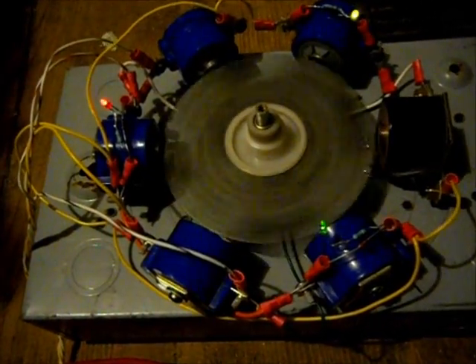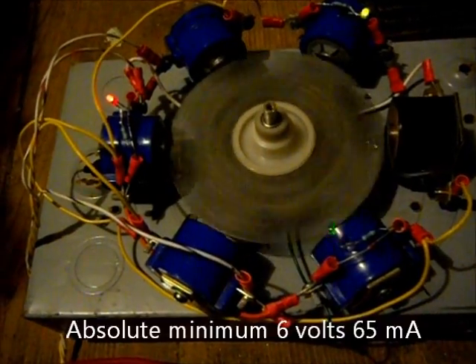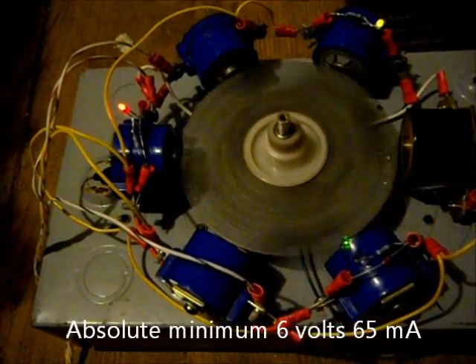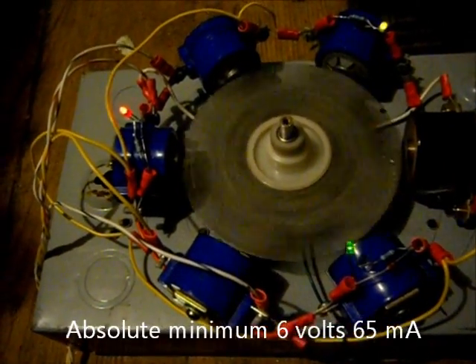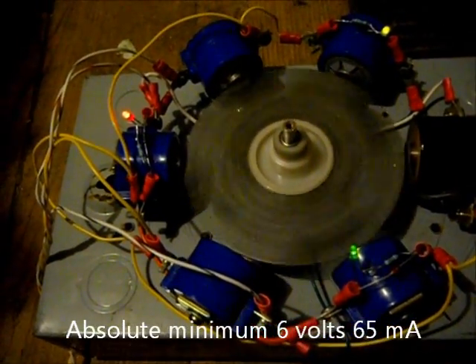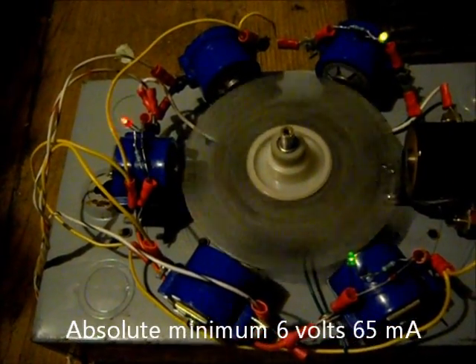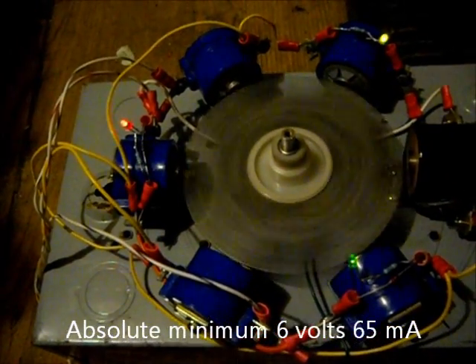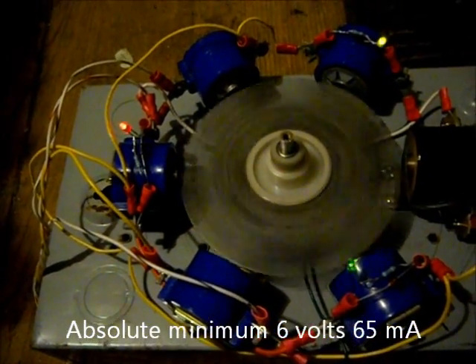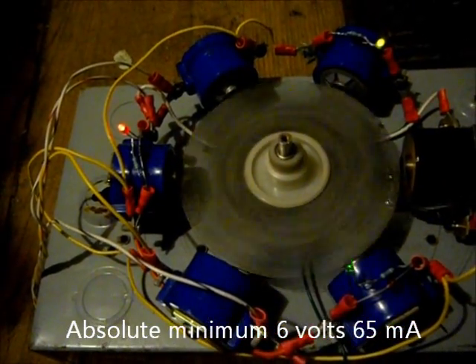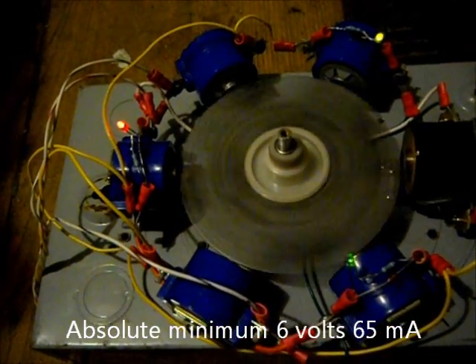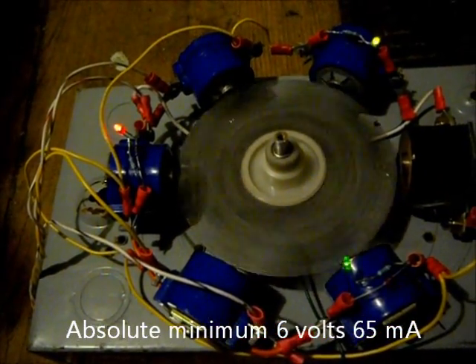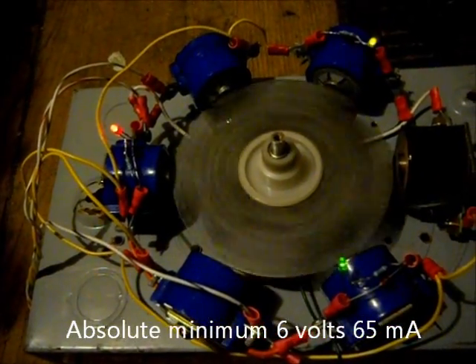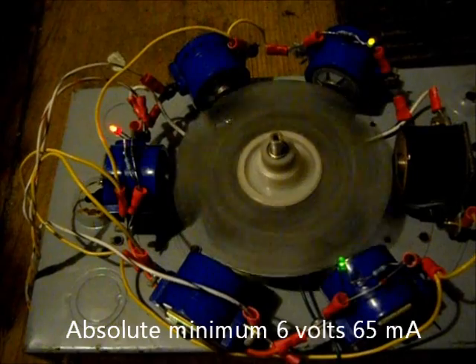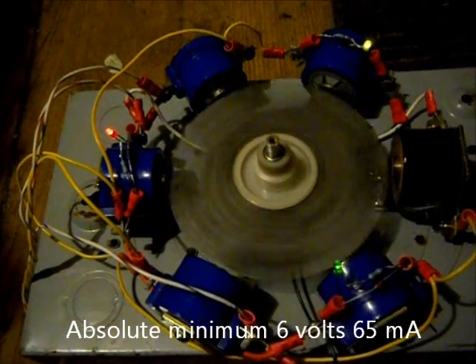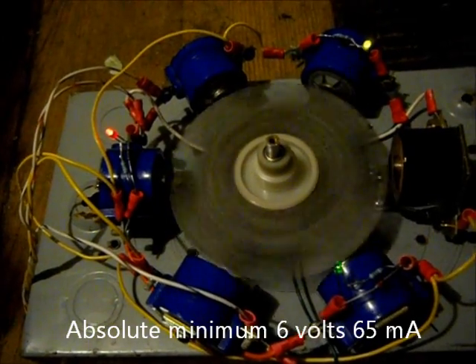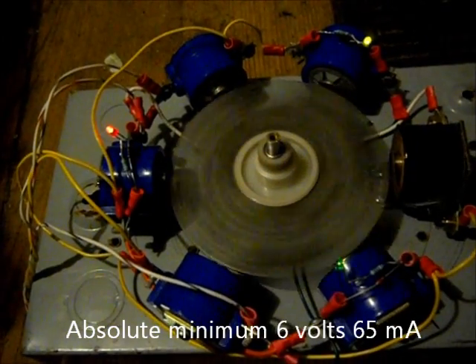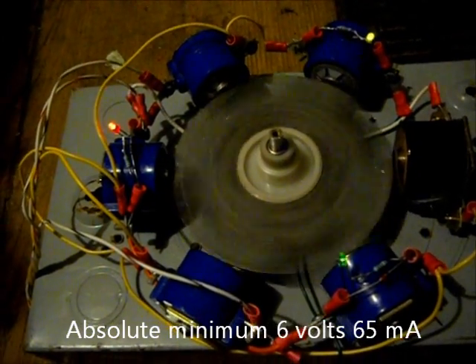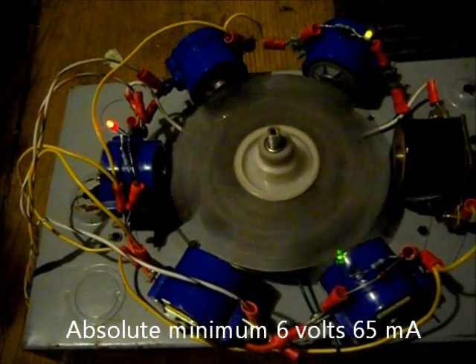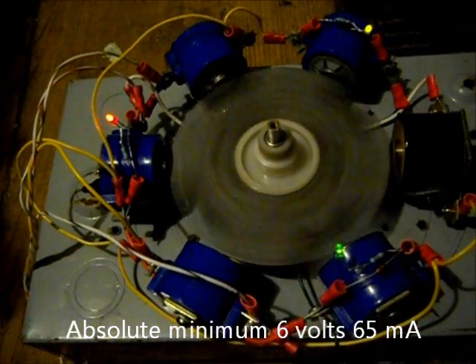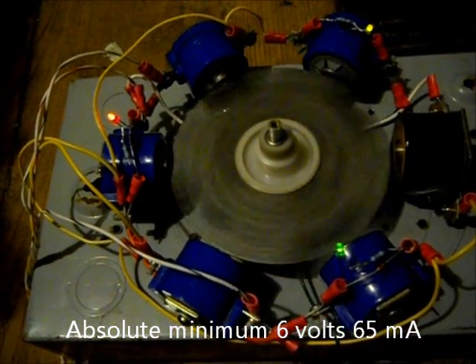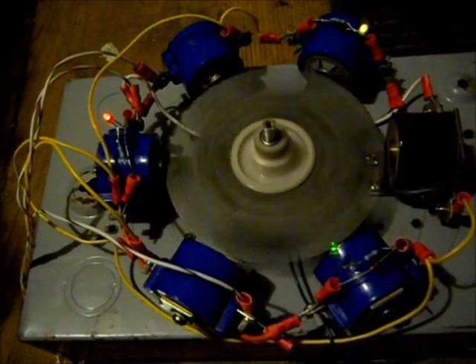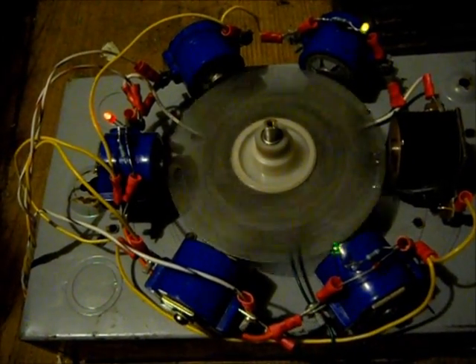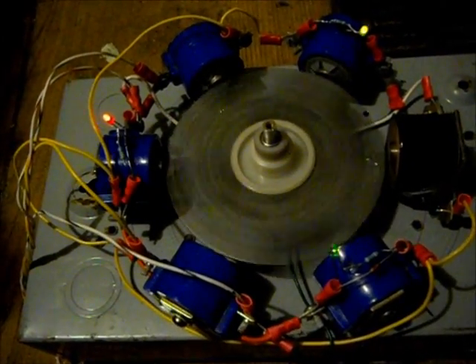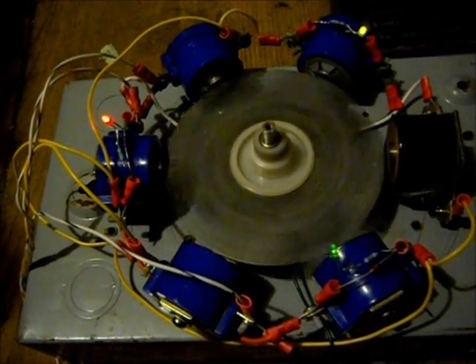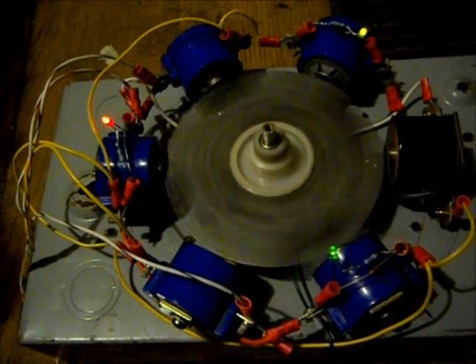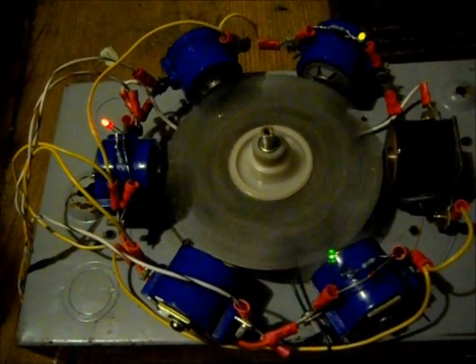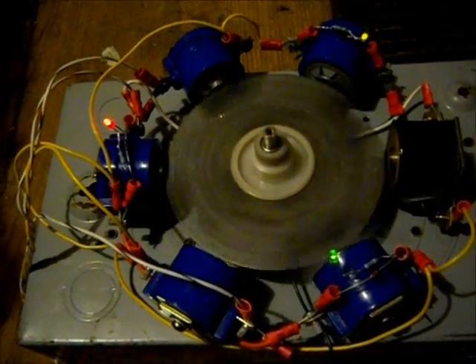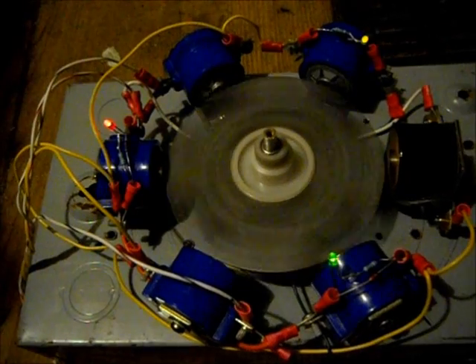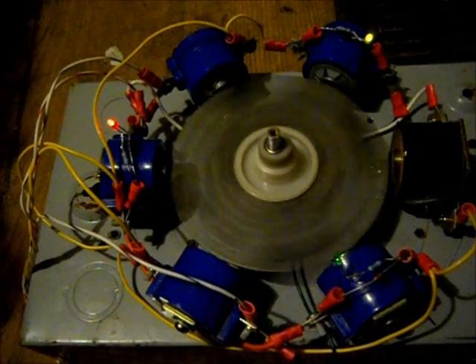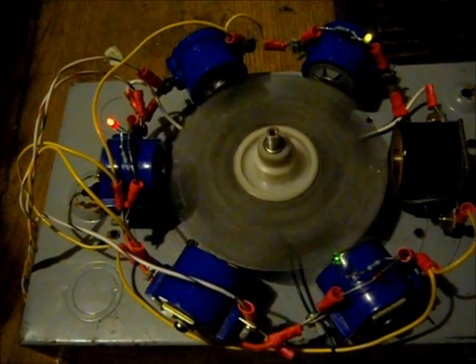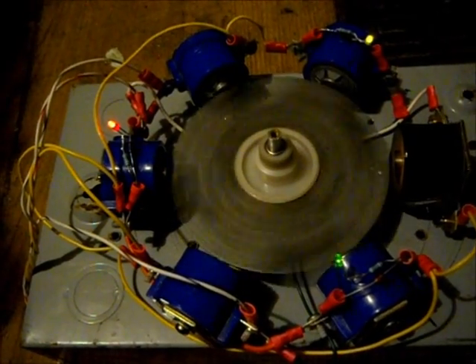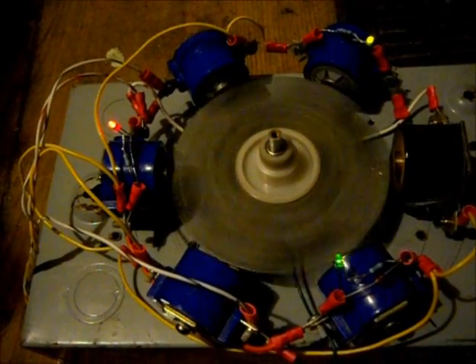That's actually down to 6 volts, just barely enough to keep it going — only about 65 milliamps.